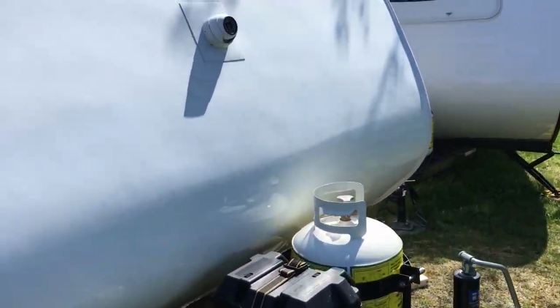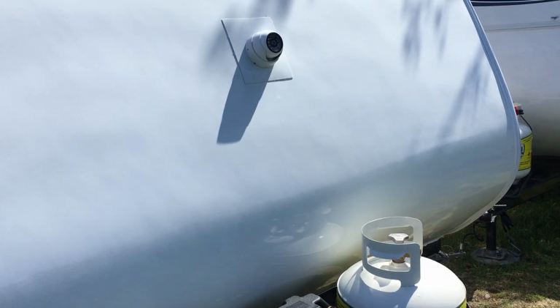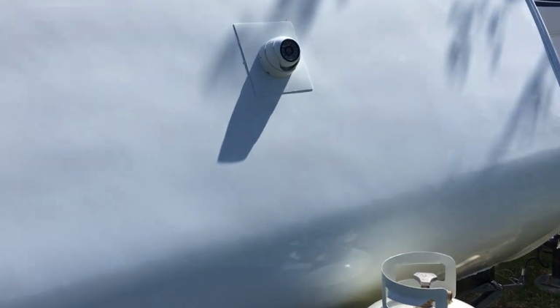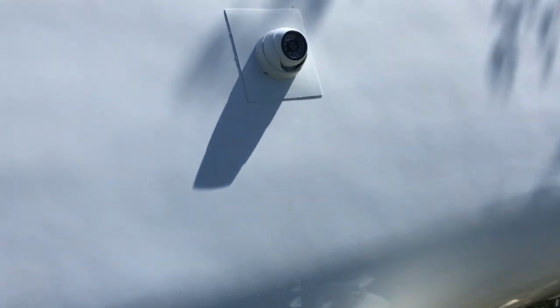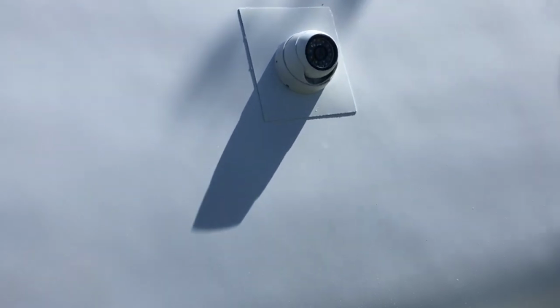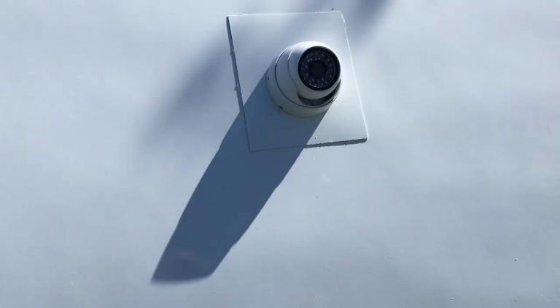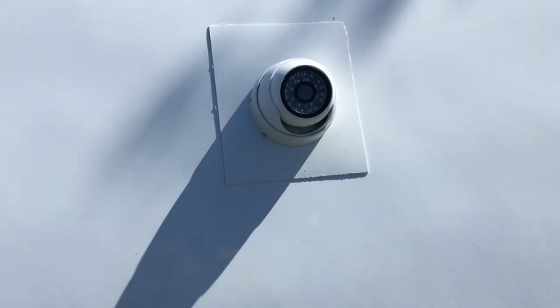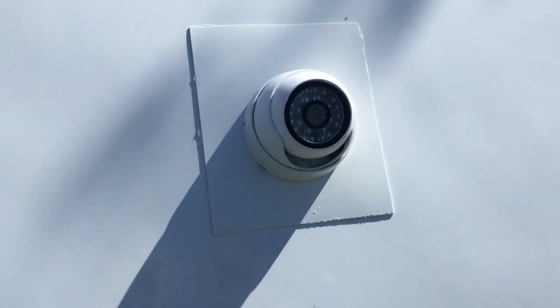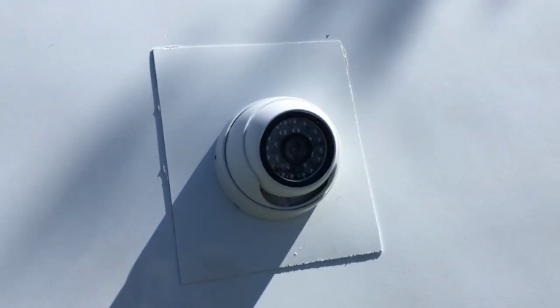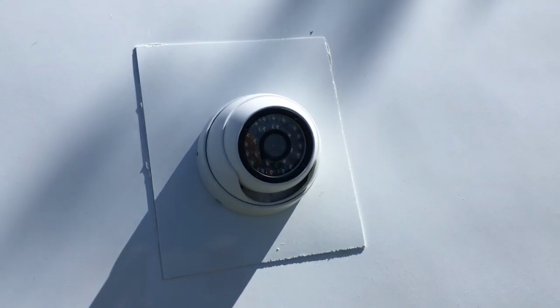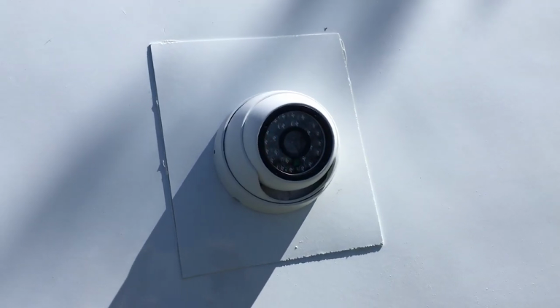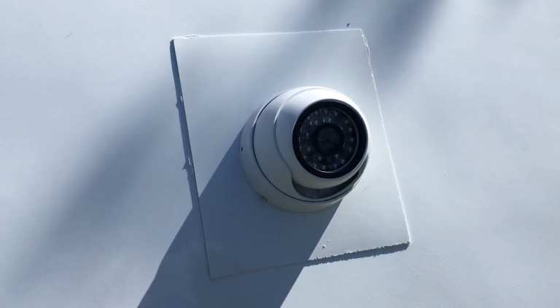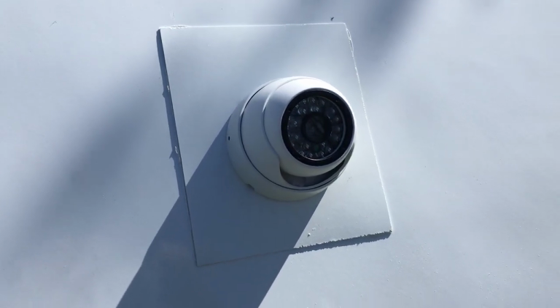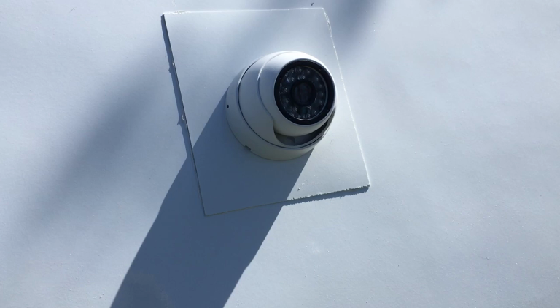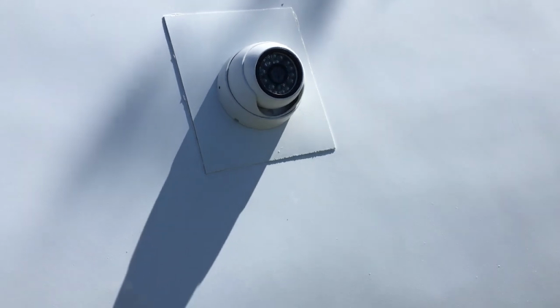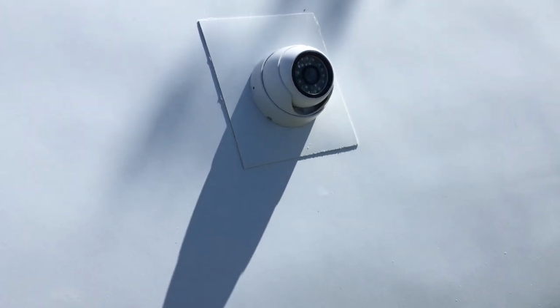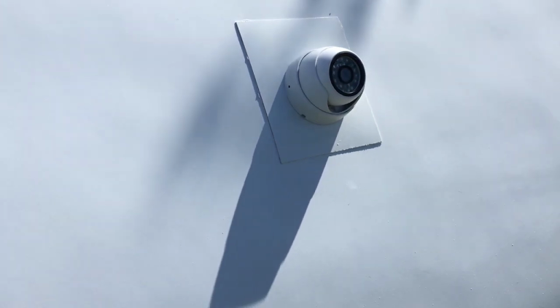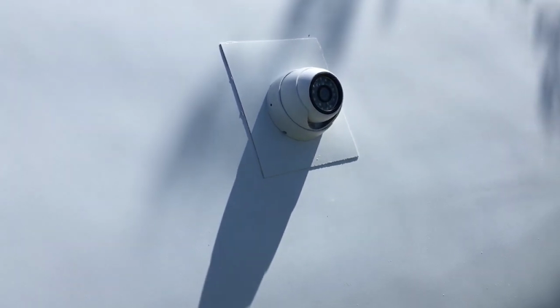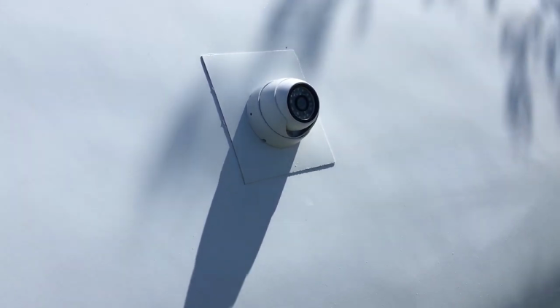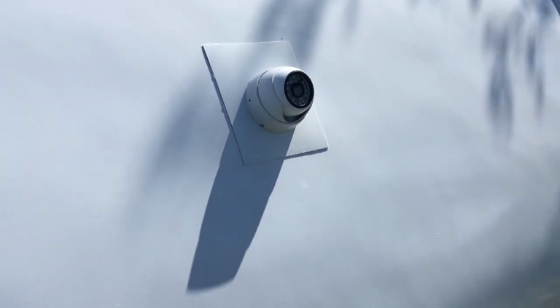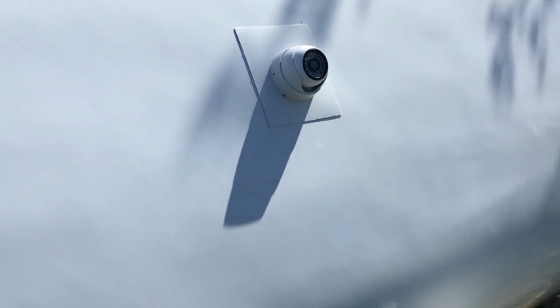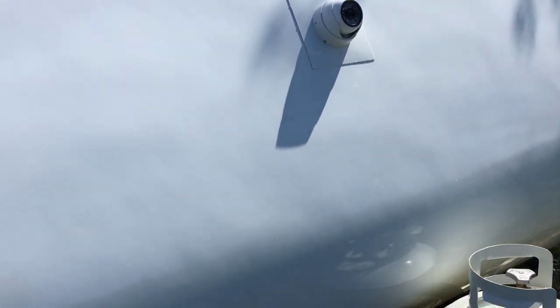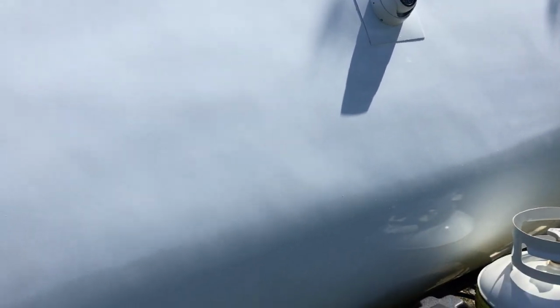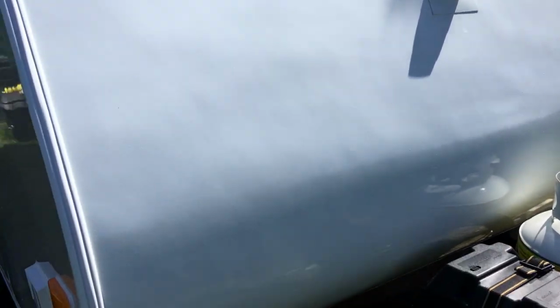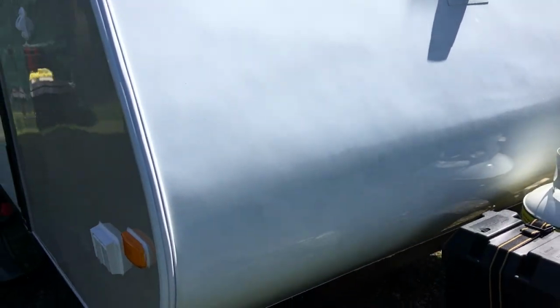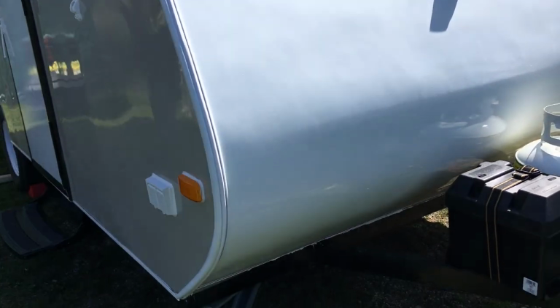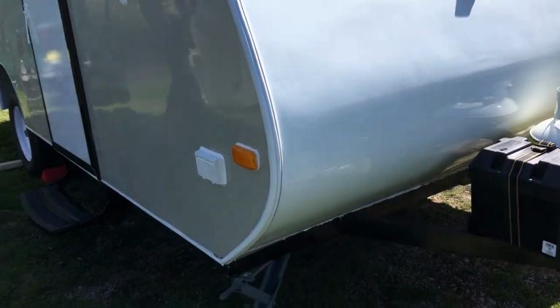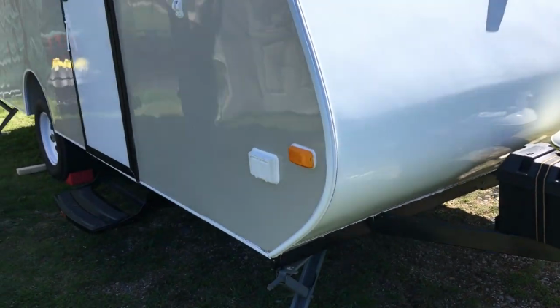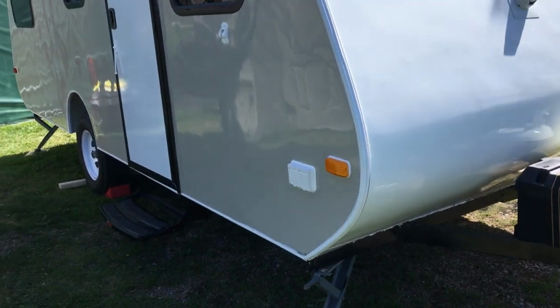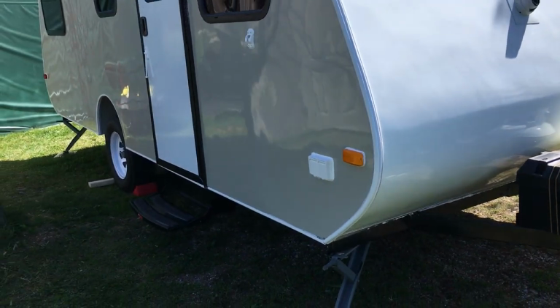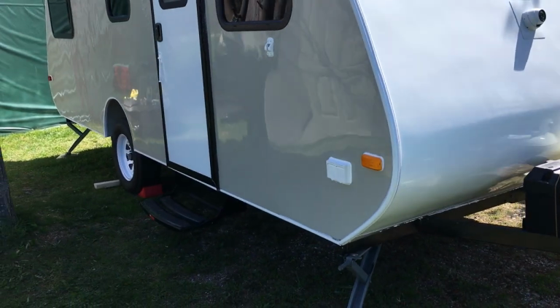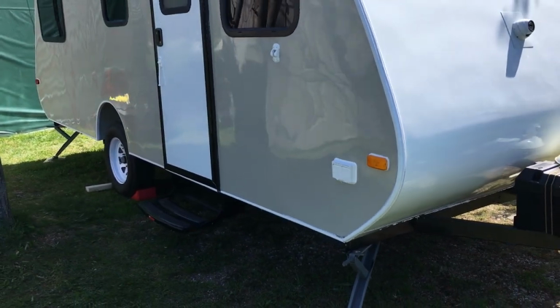Right here what we have is the camera. This is for our virtual window inside the trailer, which works quite well.